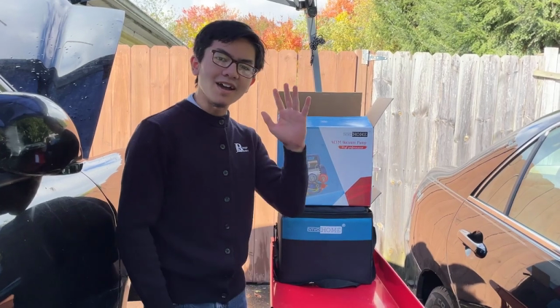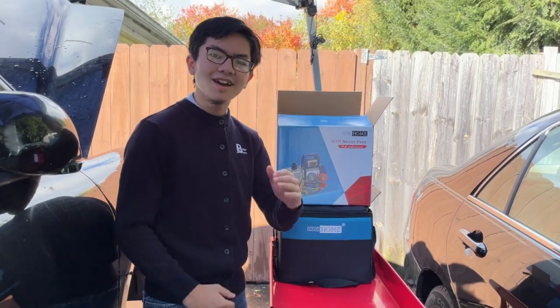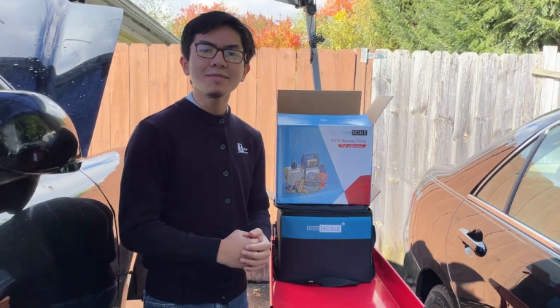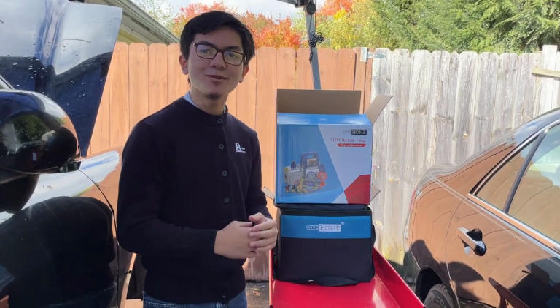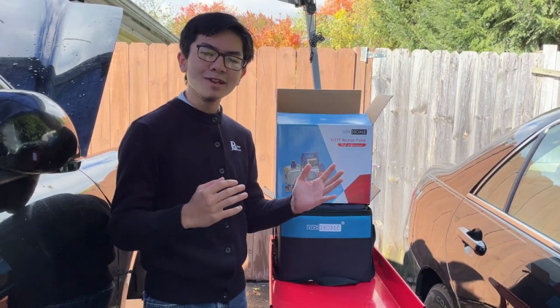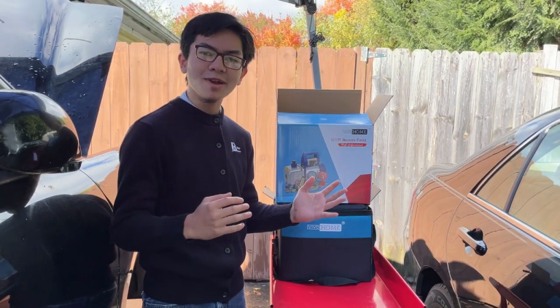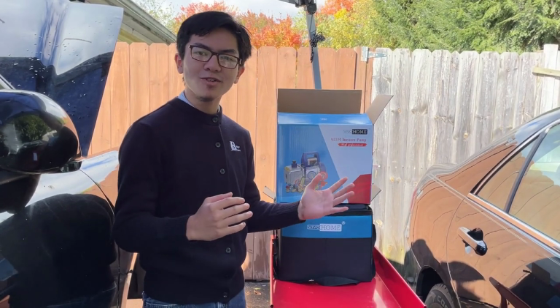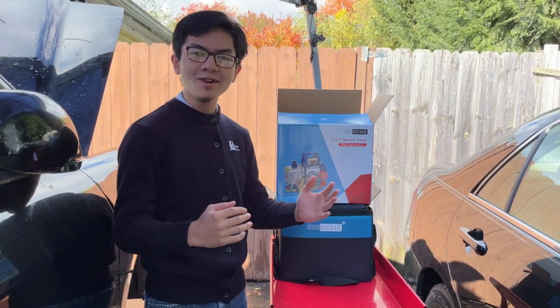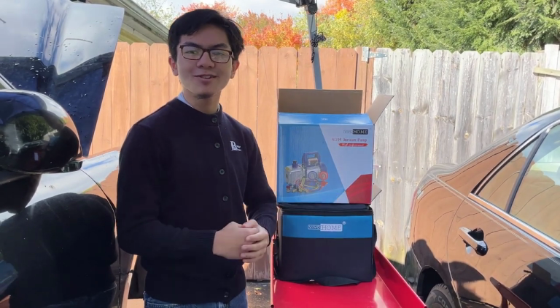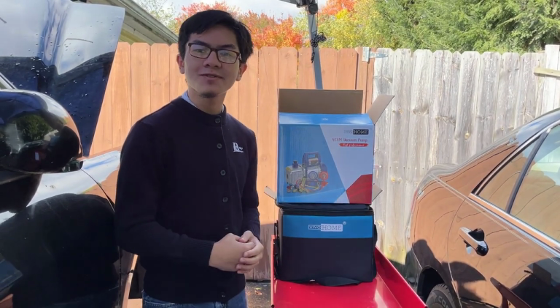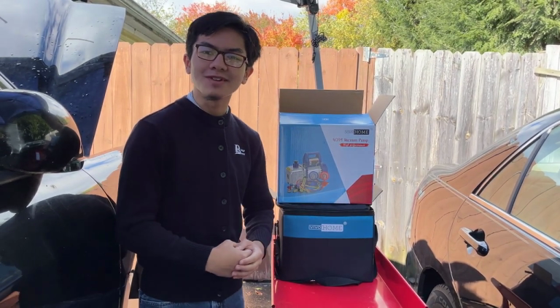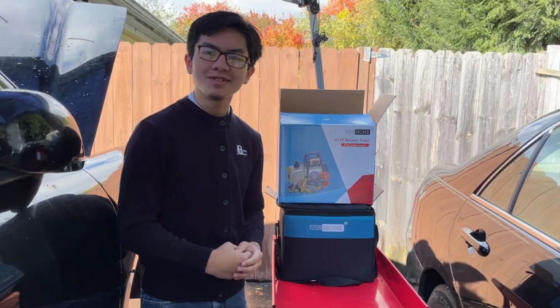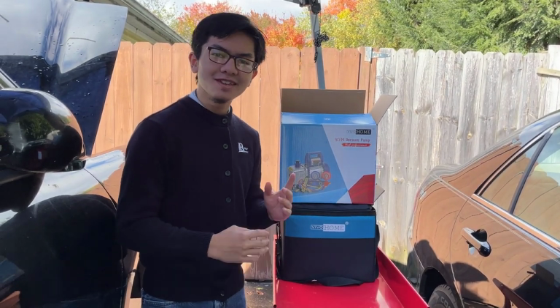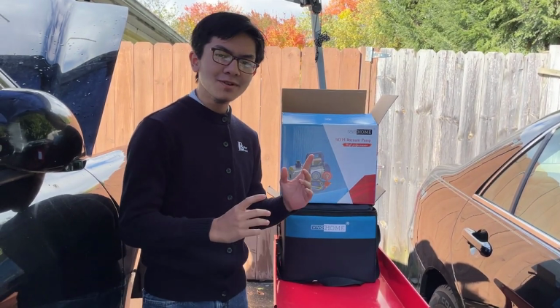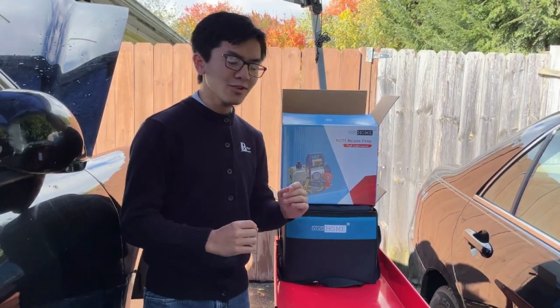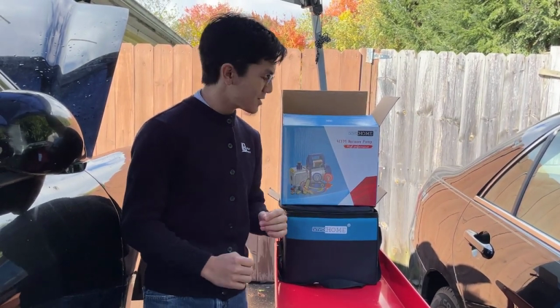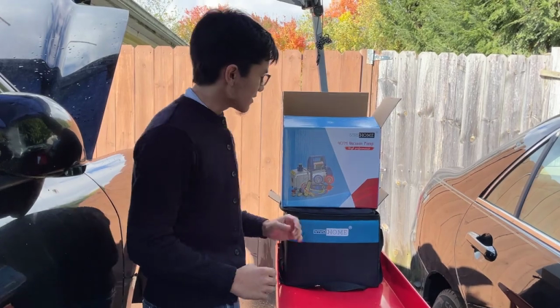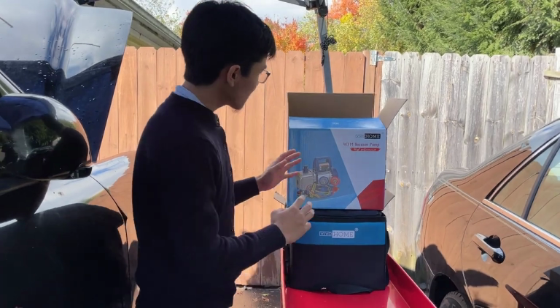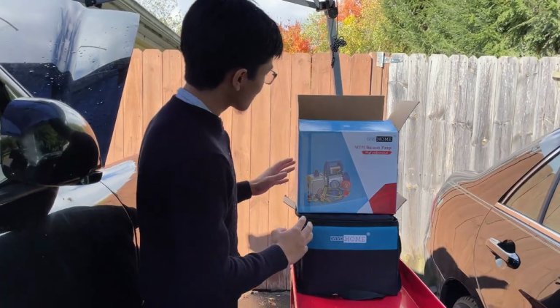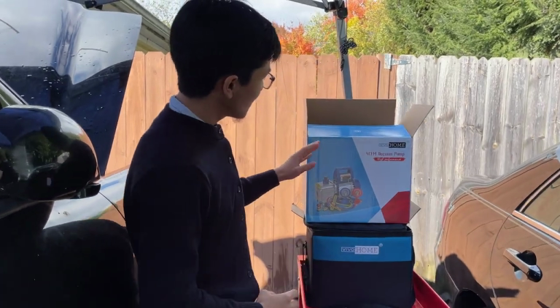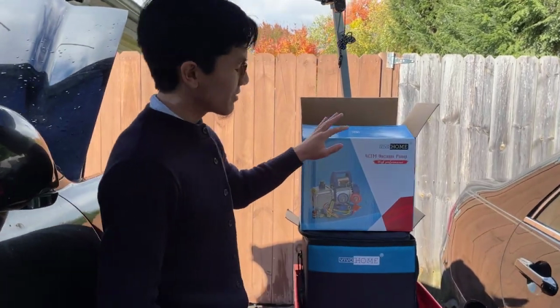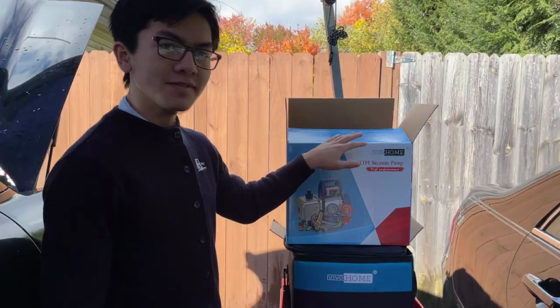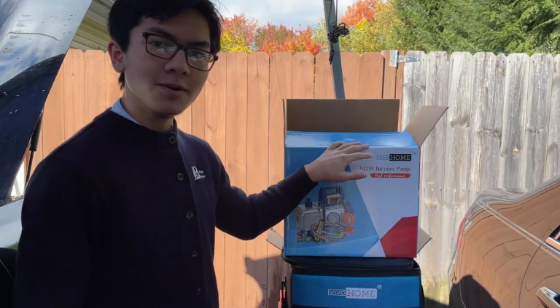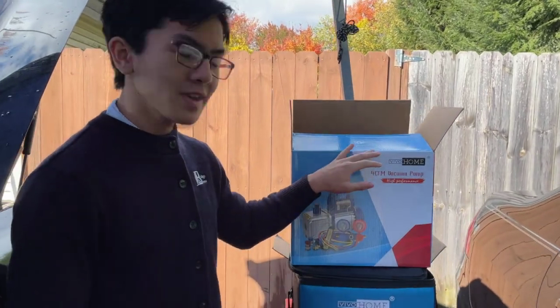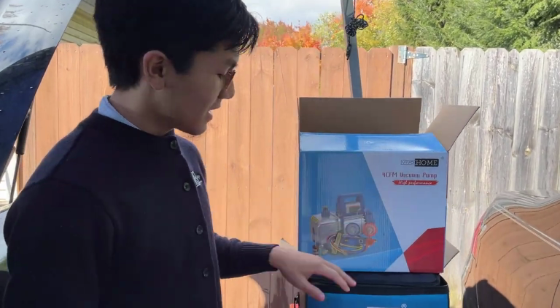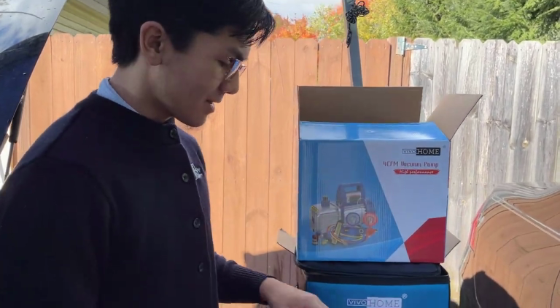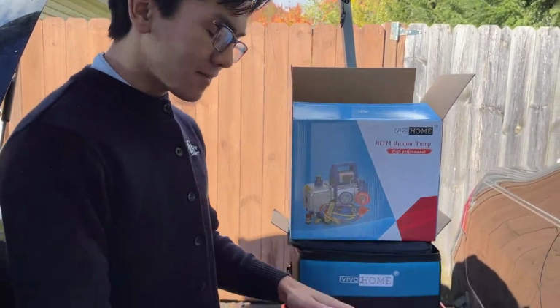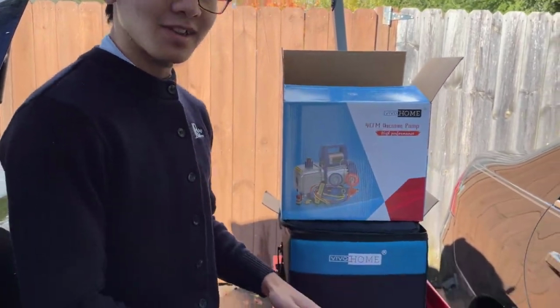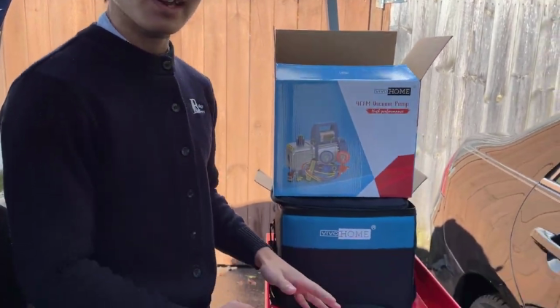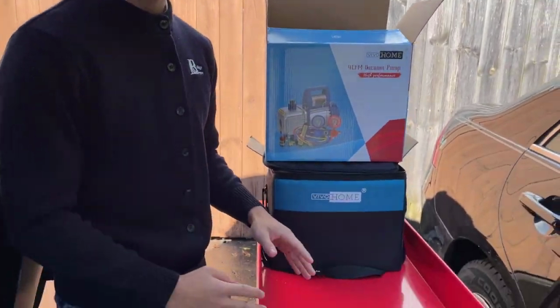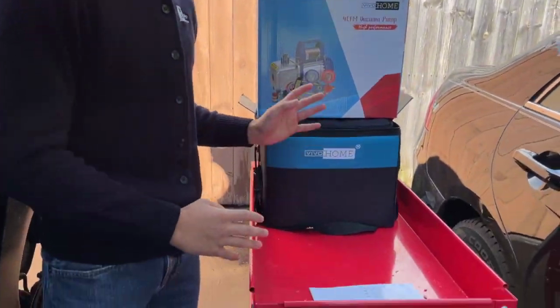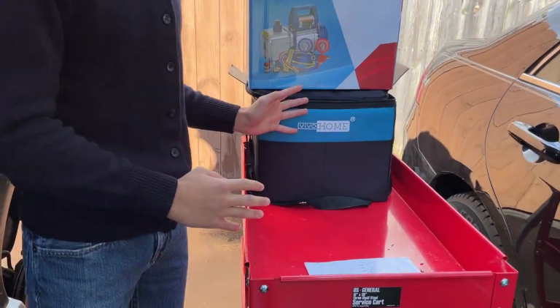Hi, I'm Aimone. Welcome back to one of my auto repair and tour review videos. This video, we're going to be doing a first impression of this Viva Home manifold gauge set and pump kit.